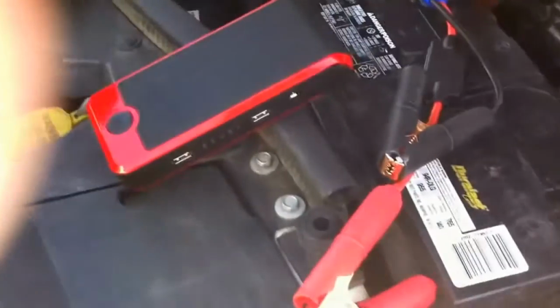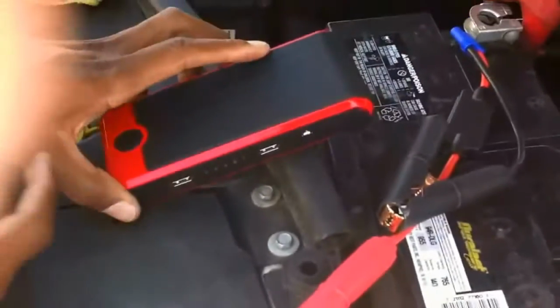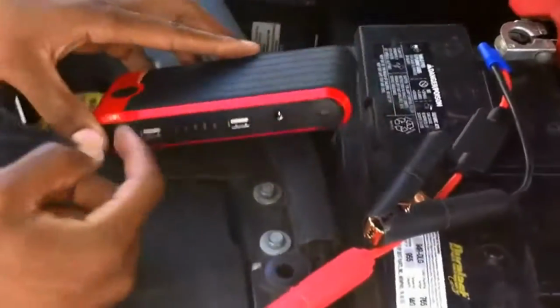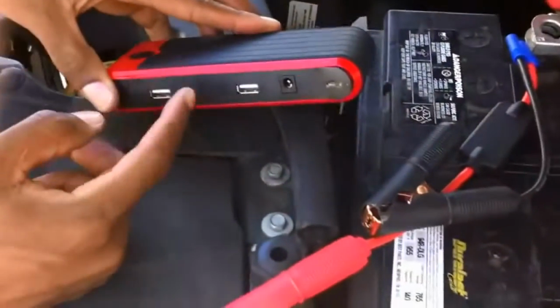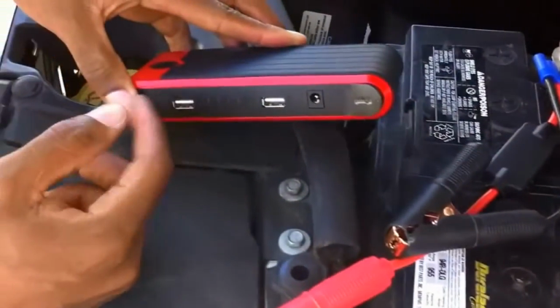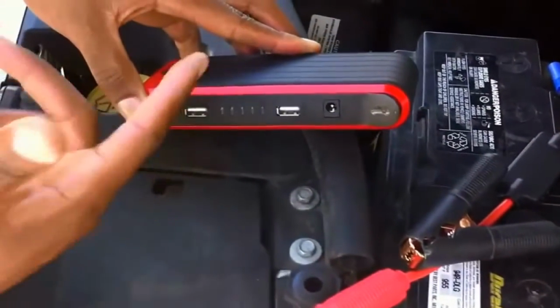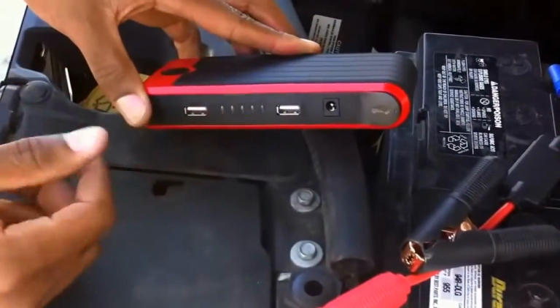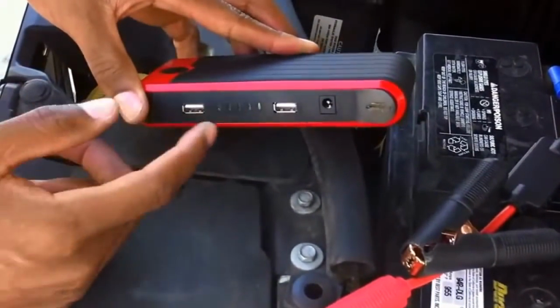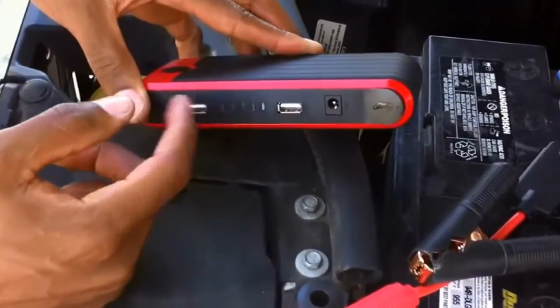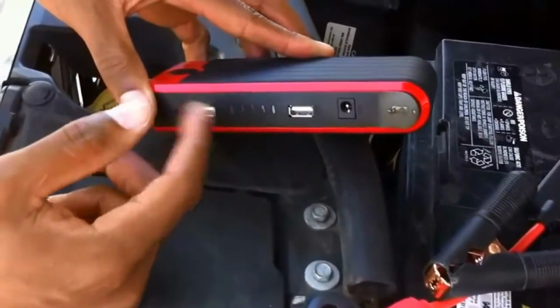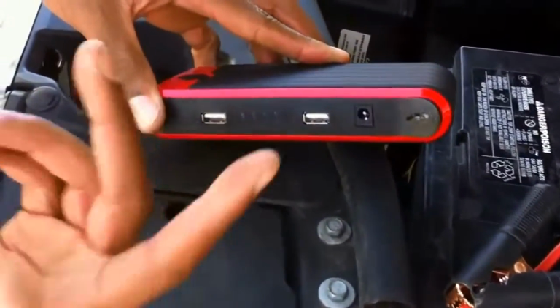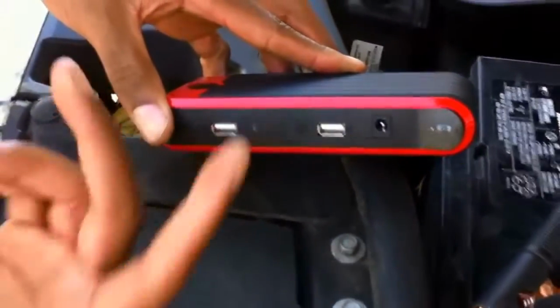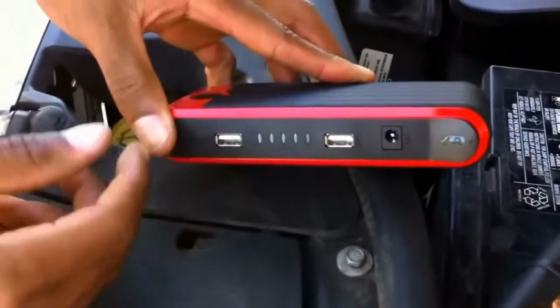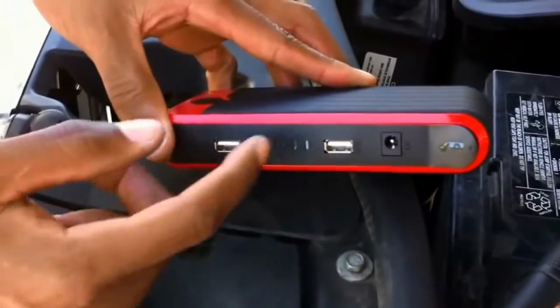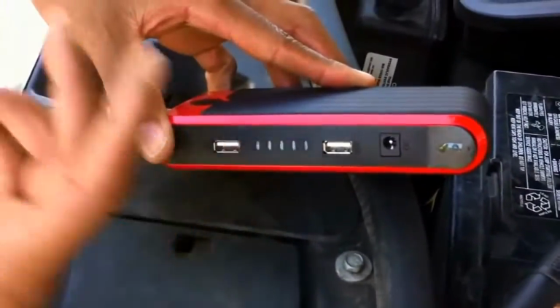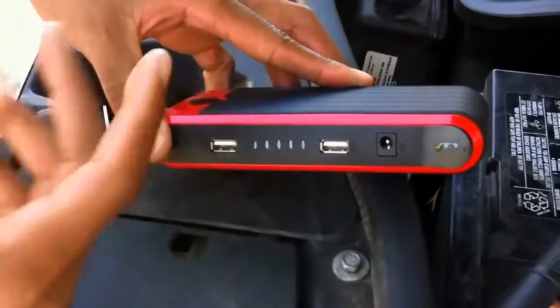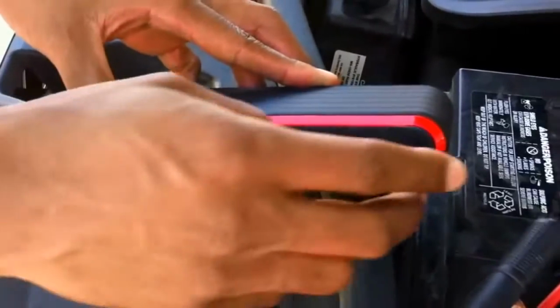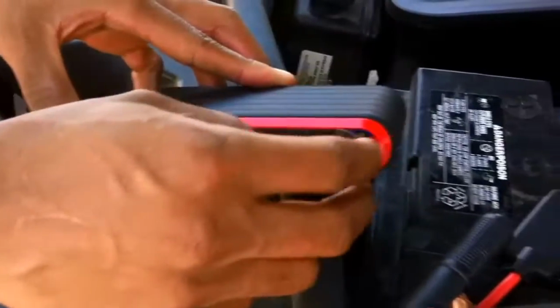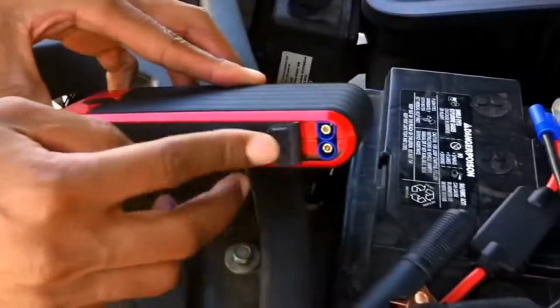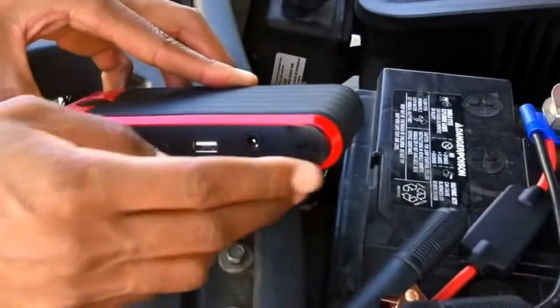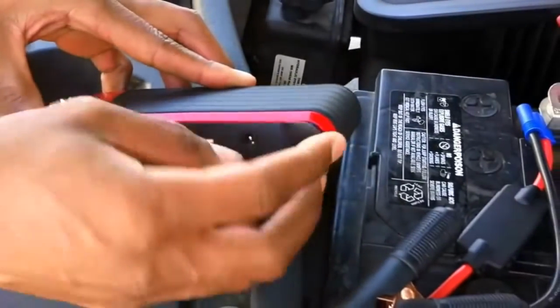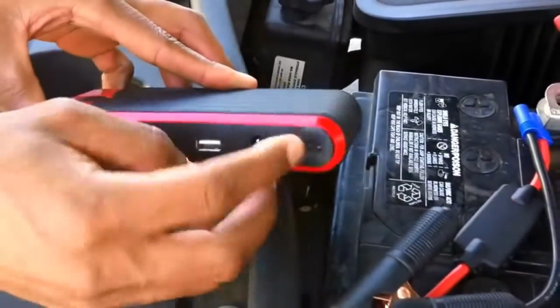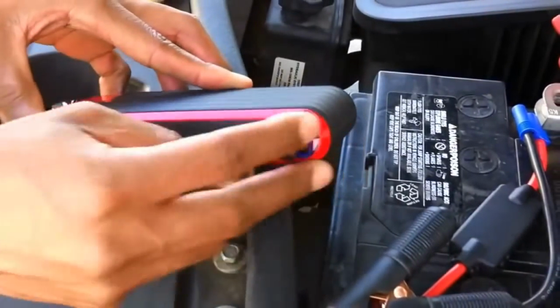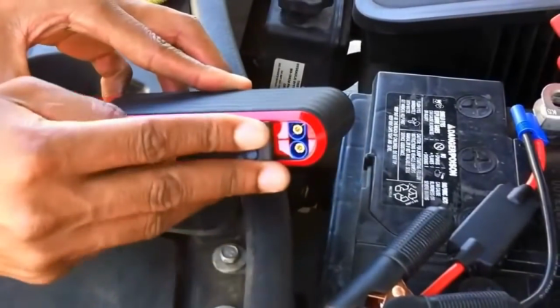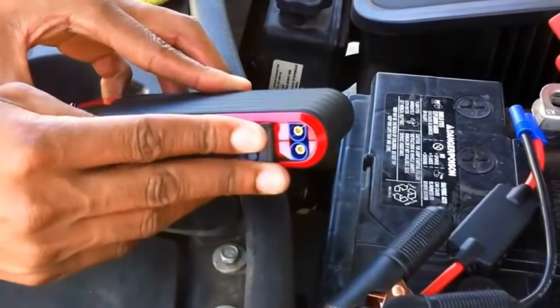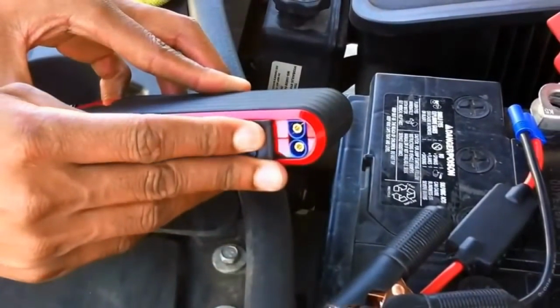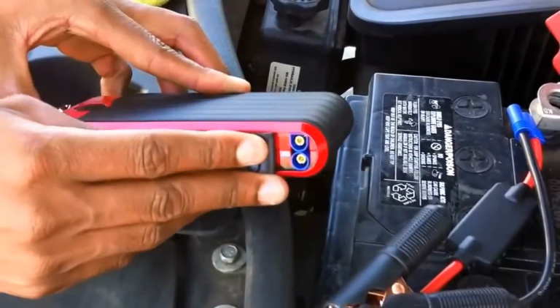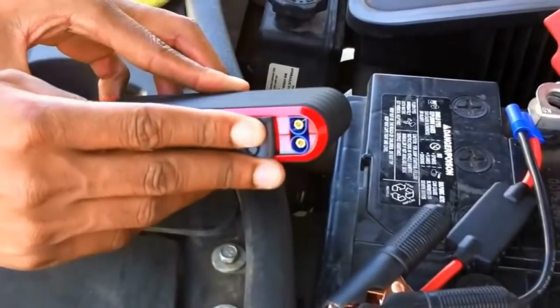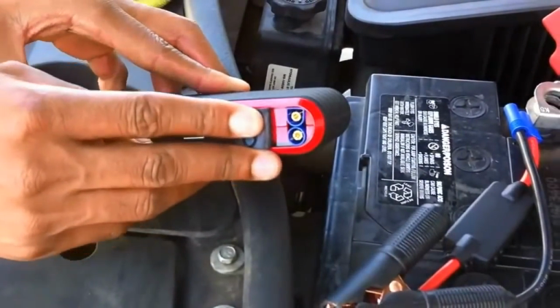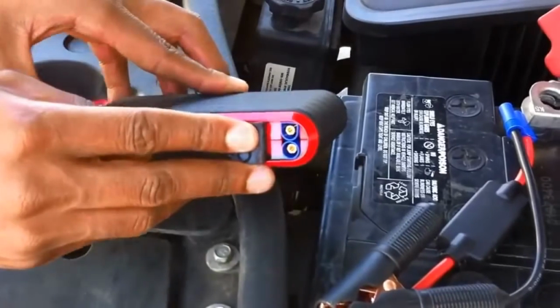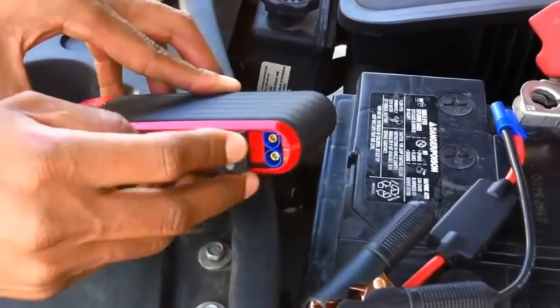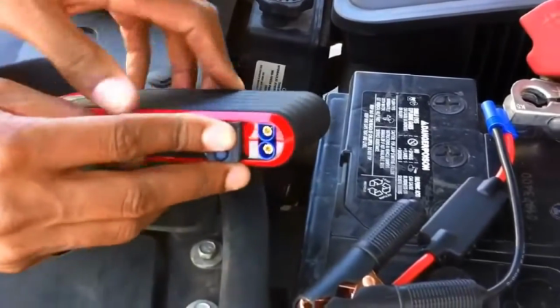You'll have indicator lights on the side. You have to make sure that you have at least two to three indicator lights lit, which will let you know you have enough power. Right here on the side, under this flap, is where the jumper cable attachment goes.